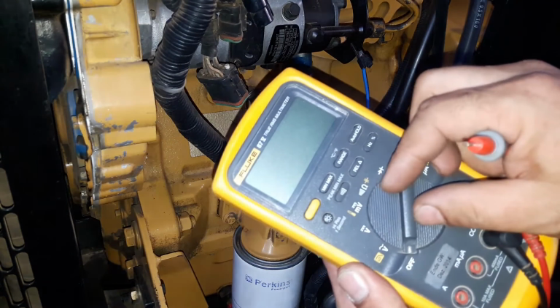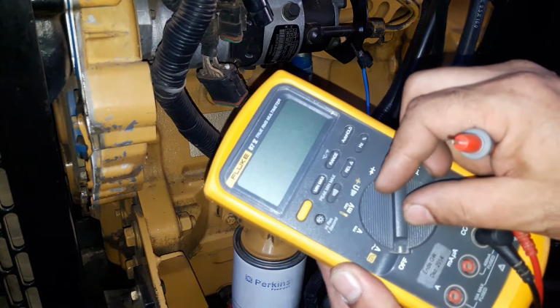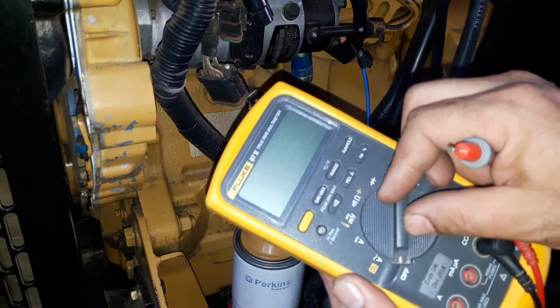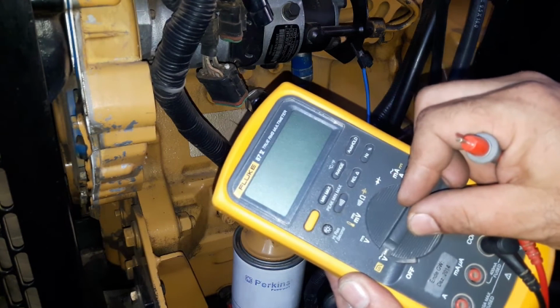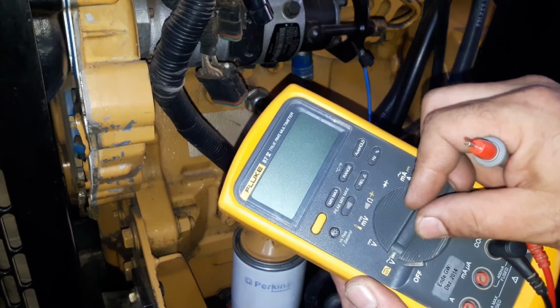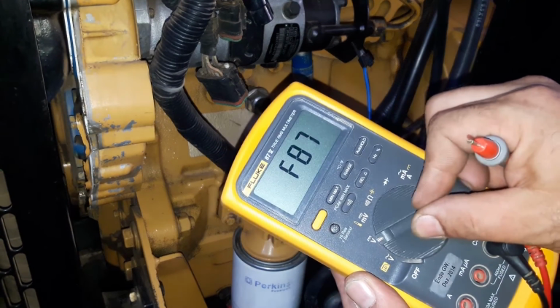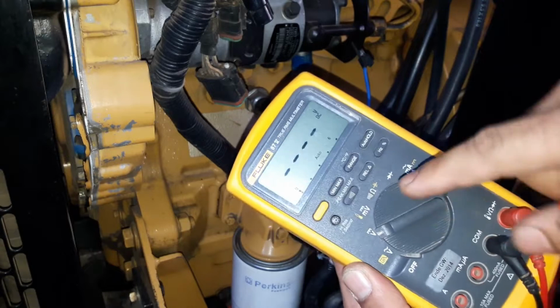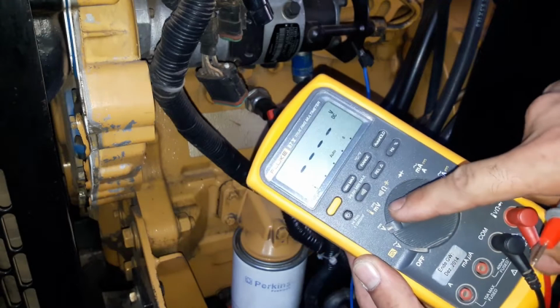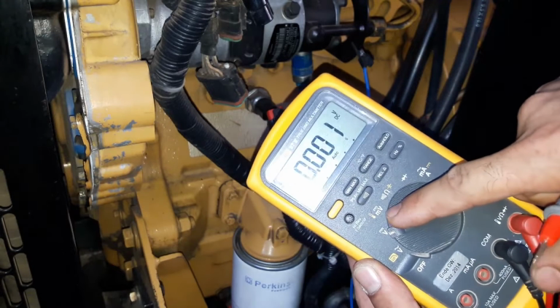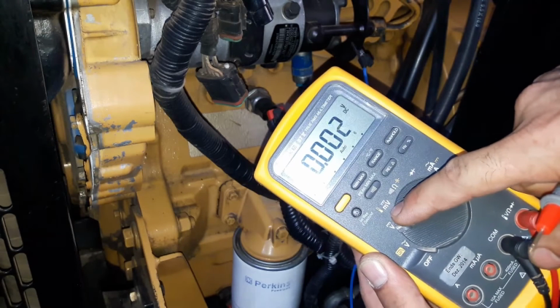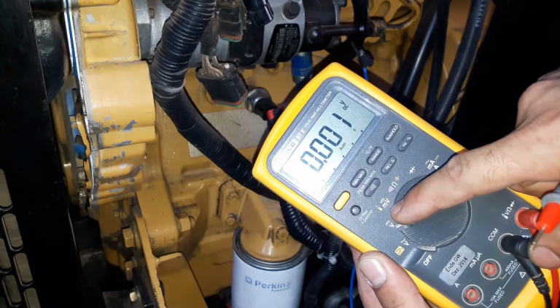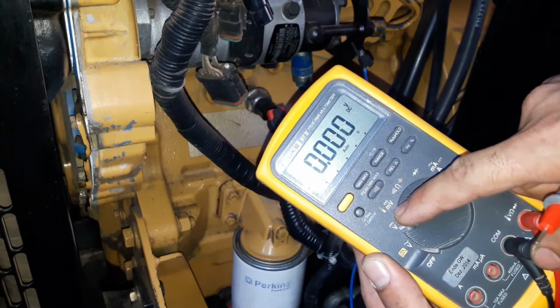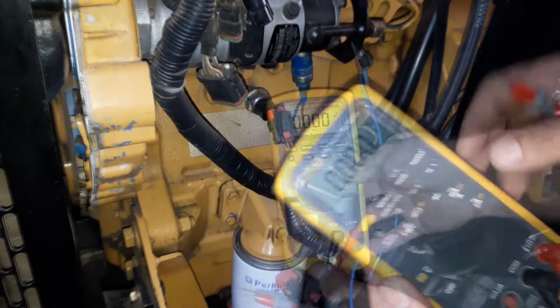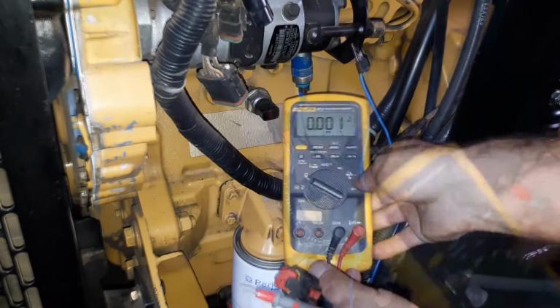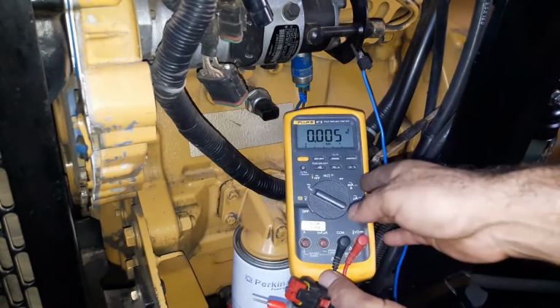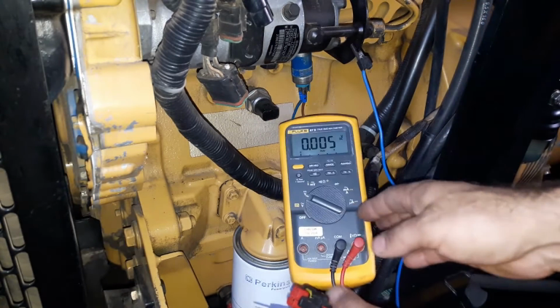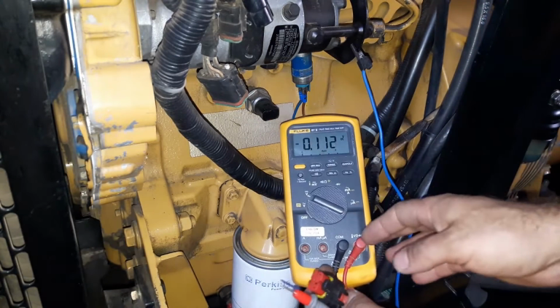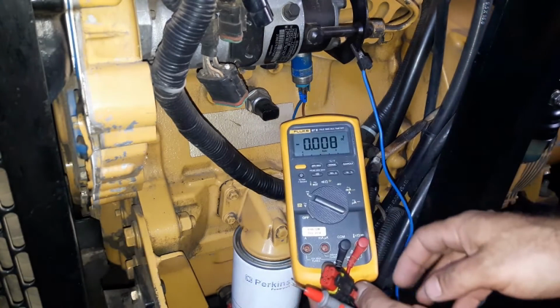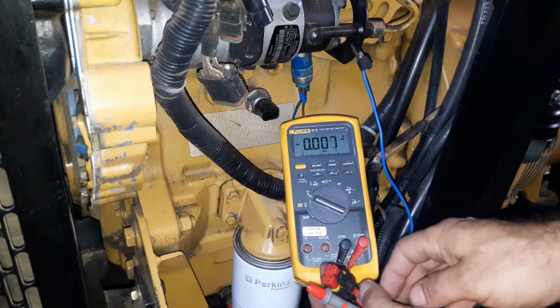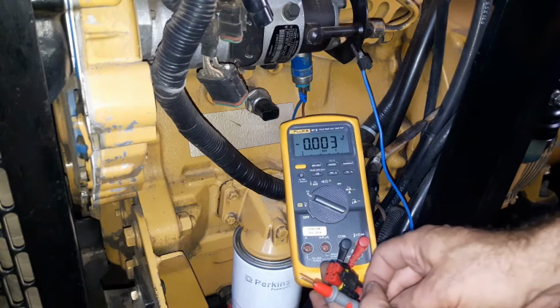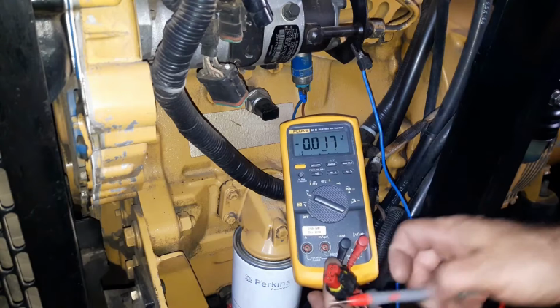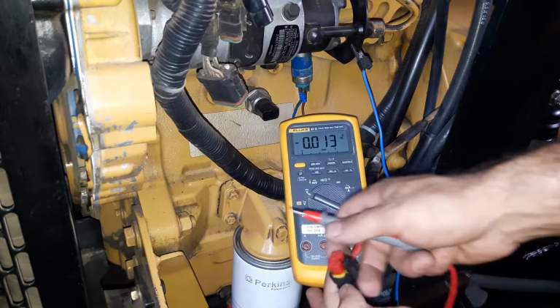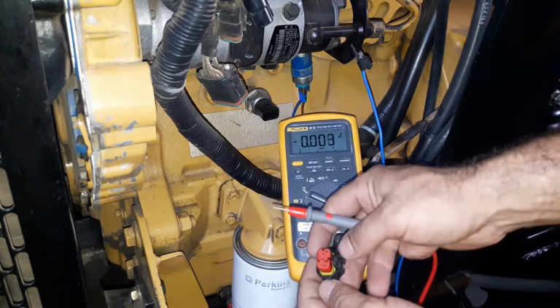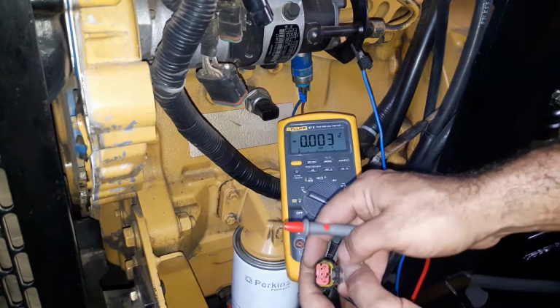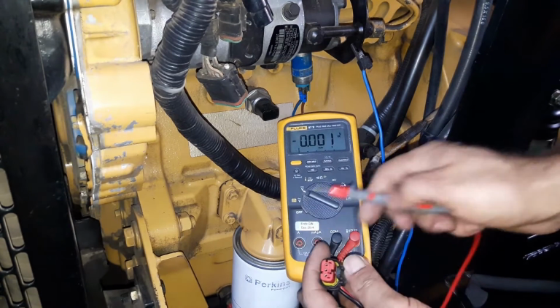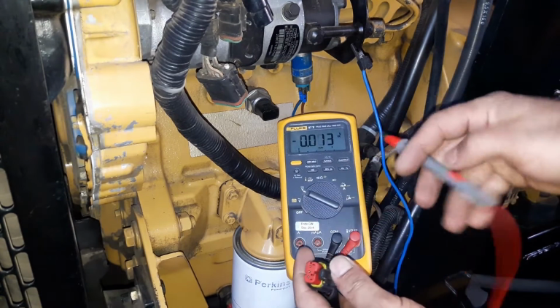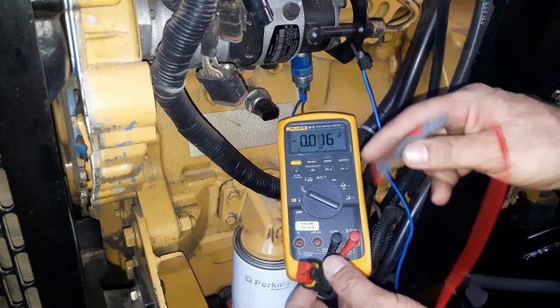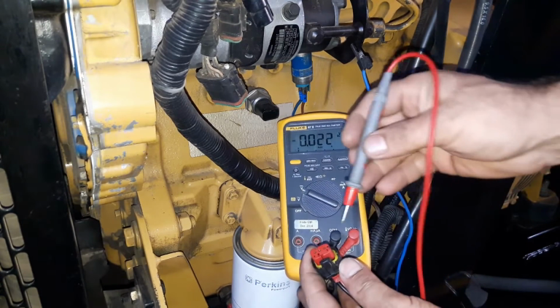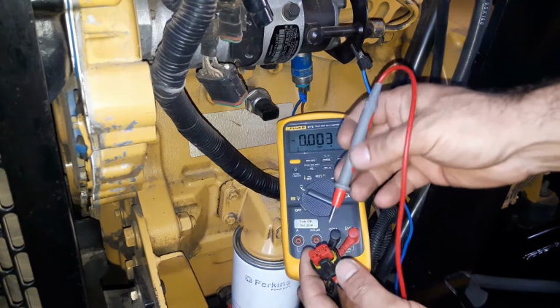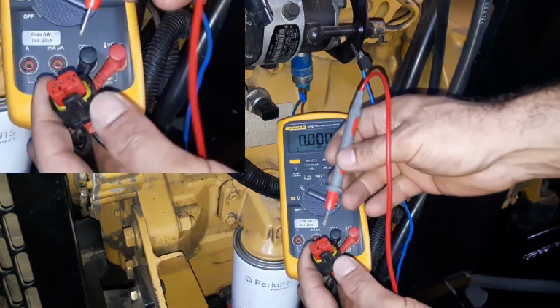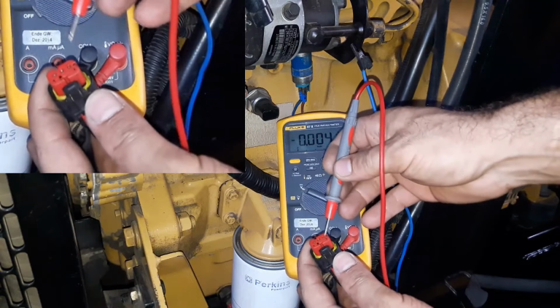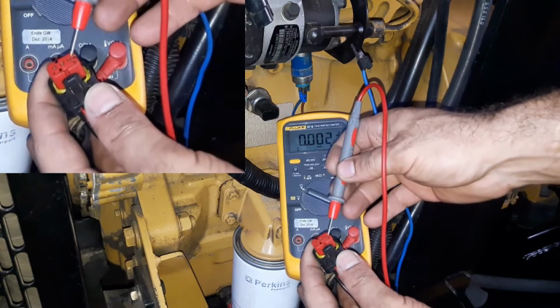Turn on the multimeter and select the DC setting. There are 3 circuits: the 5-volt reference circuit, sensor ground, and the sensor's output or signal.